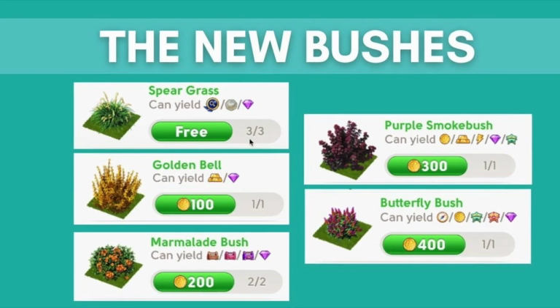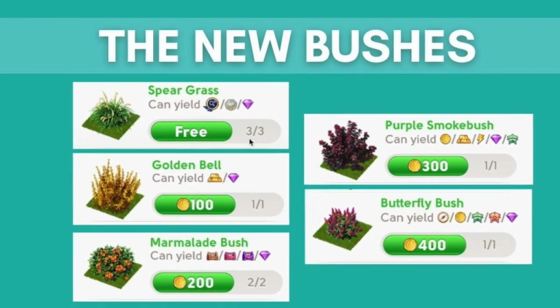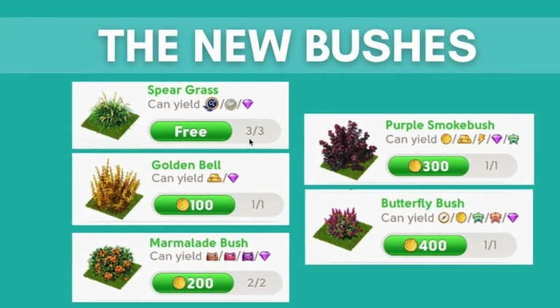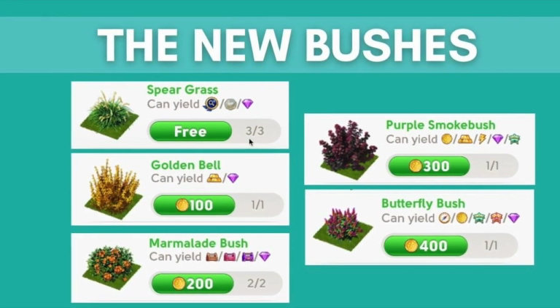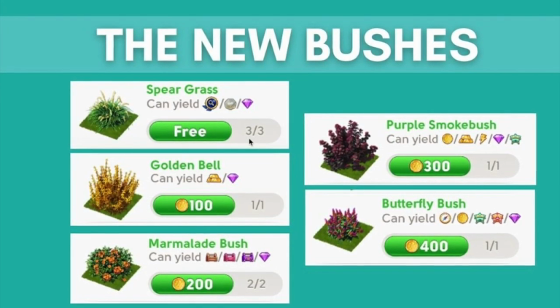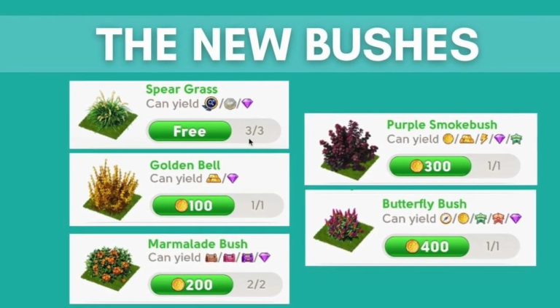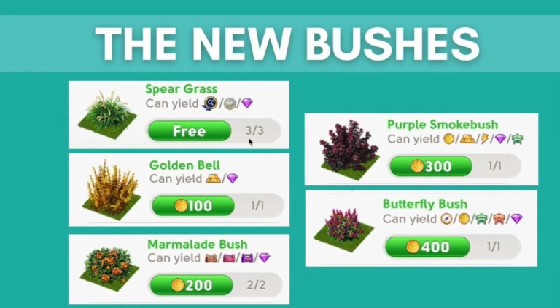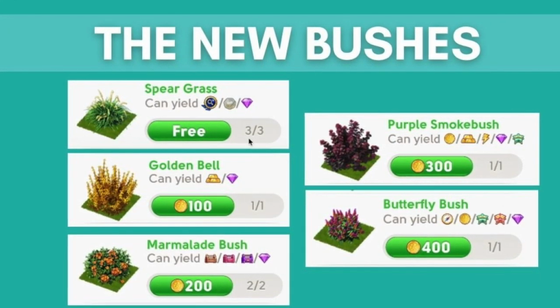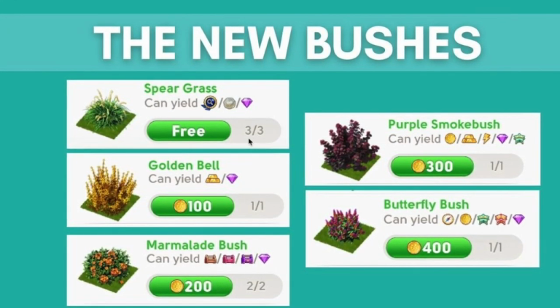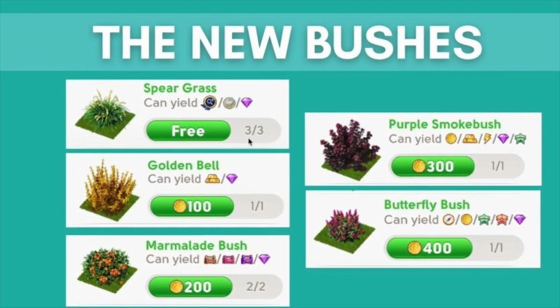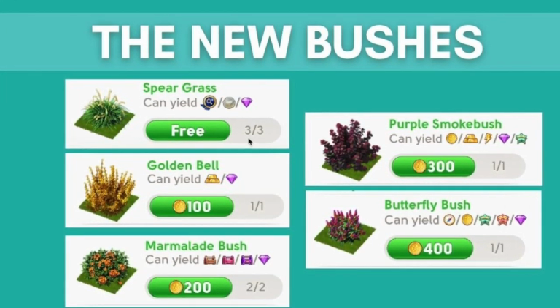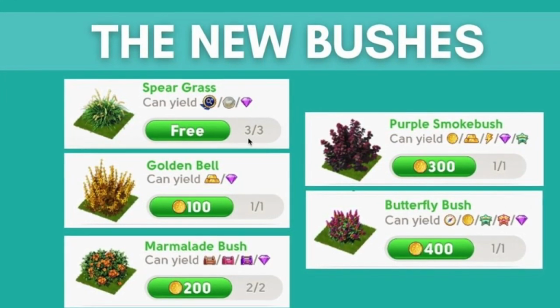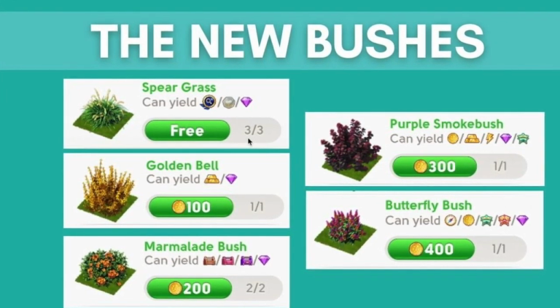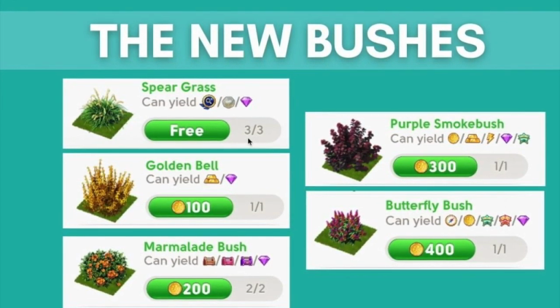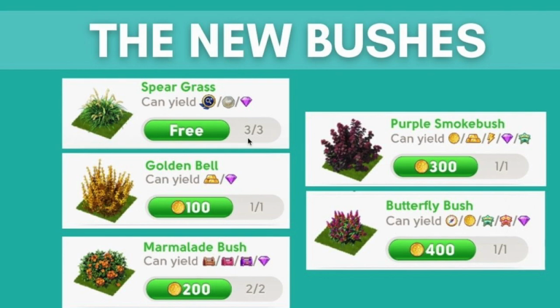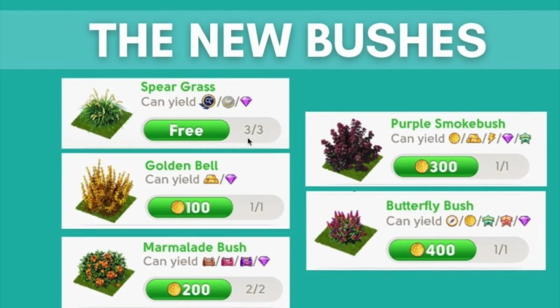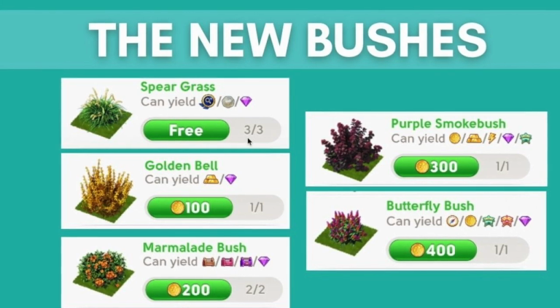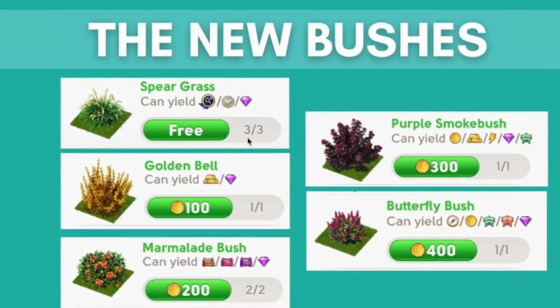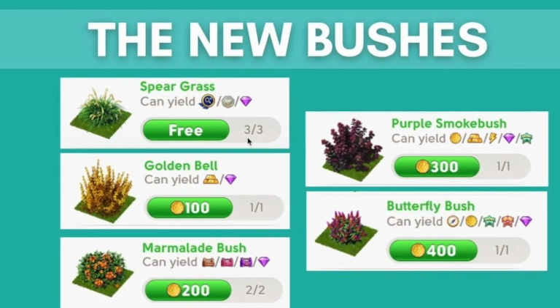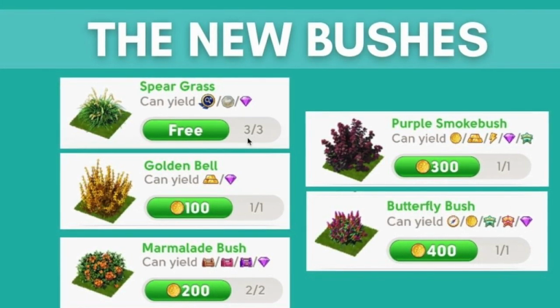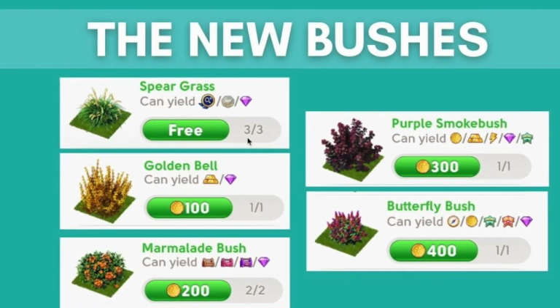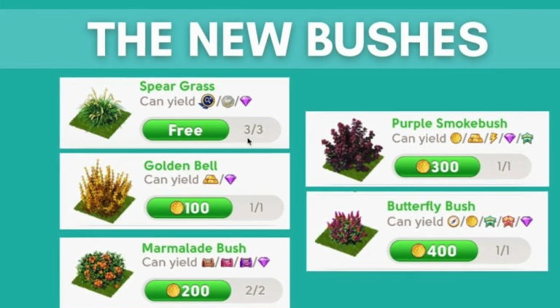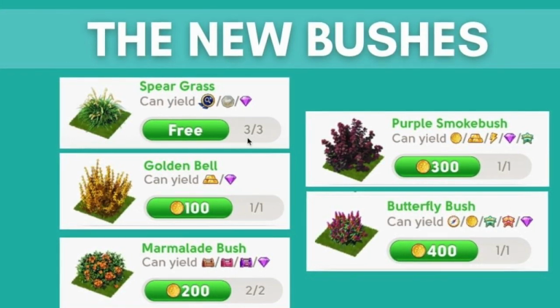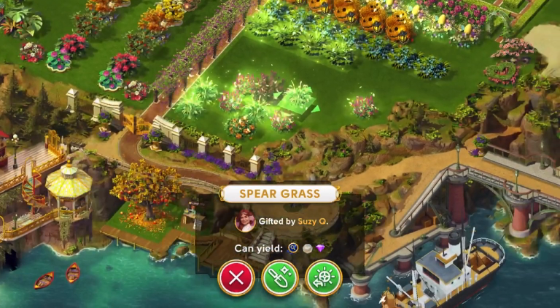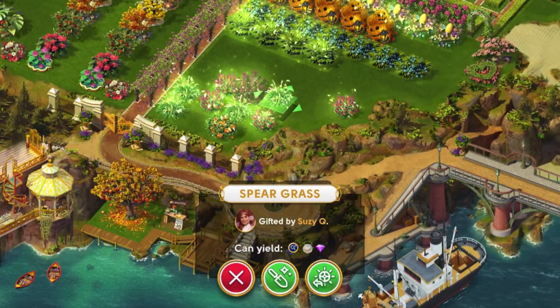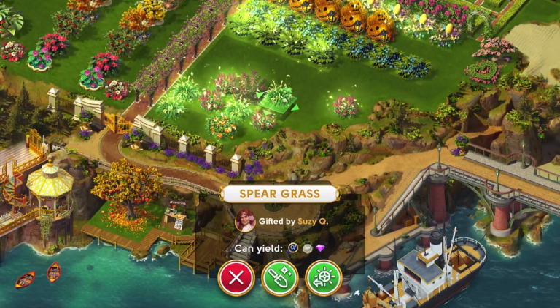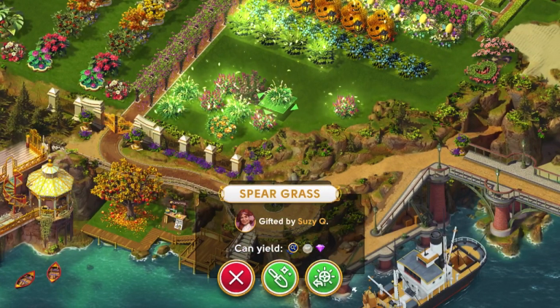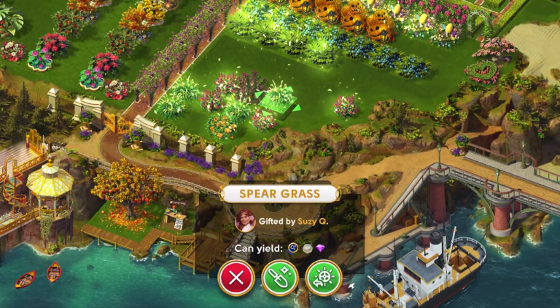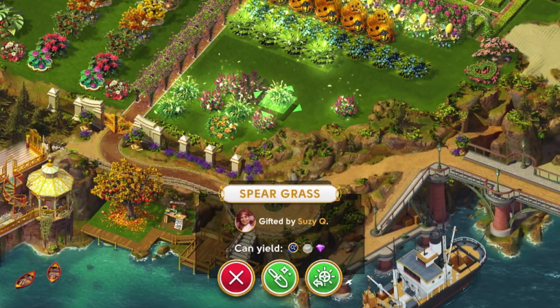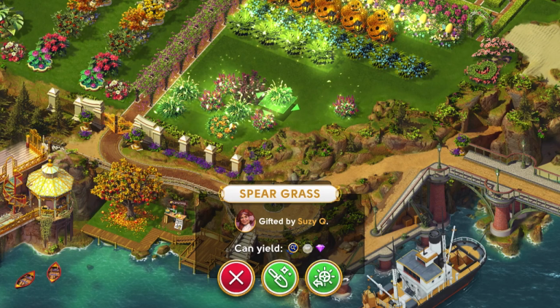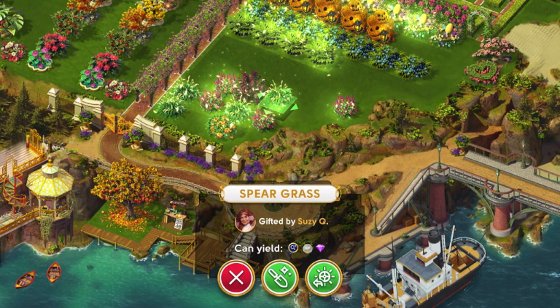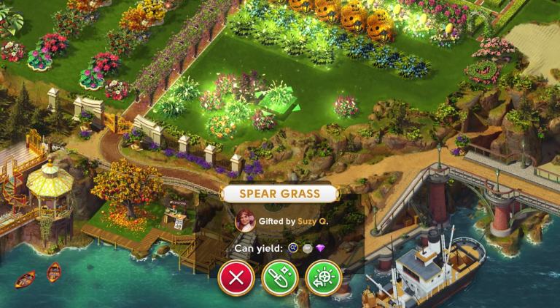Over the past three days I've received some new bushes from my teammates as well as the boat bush friends, and so I'm starting to harvest them. Let's start by clearing the spare grass bushes first.